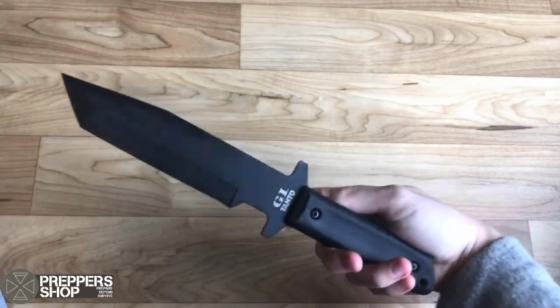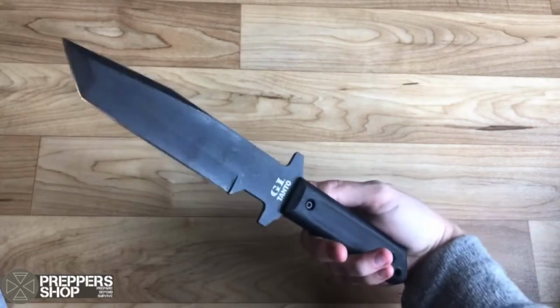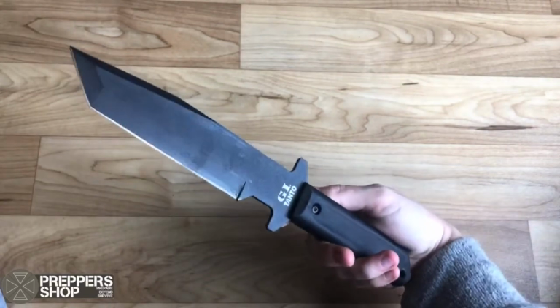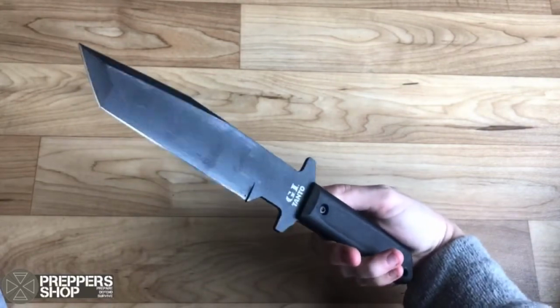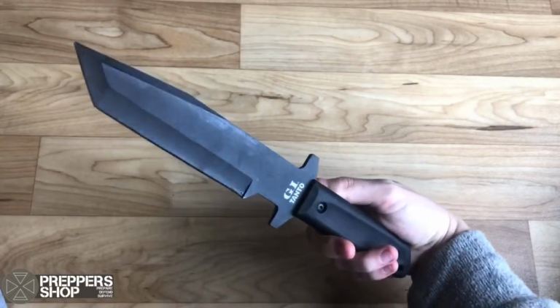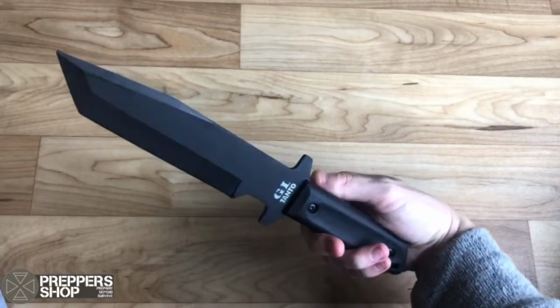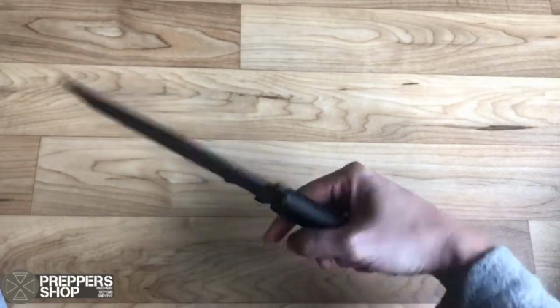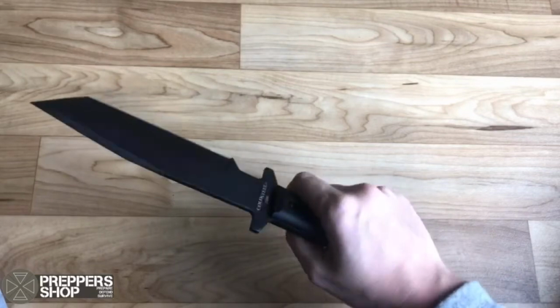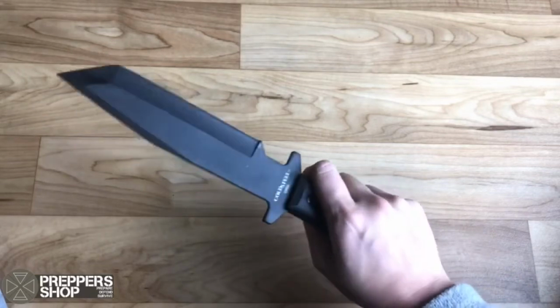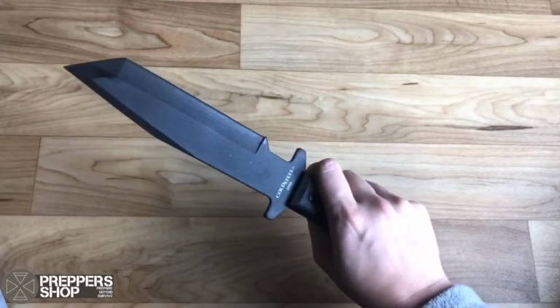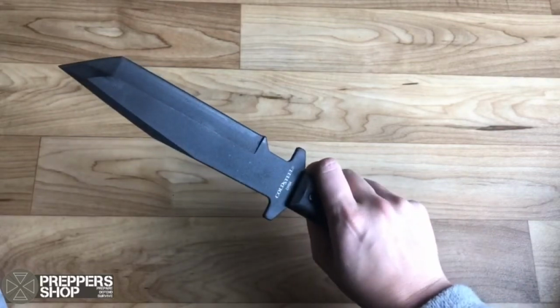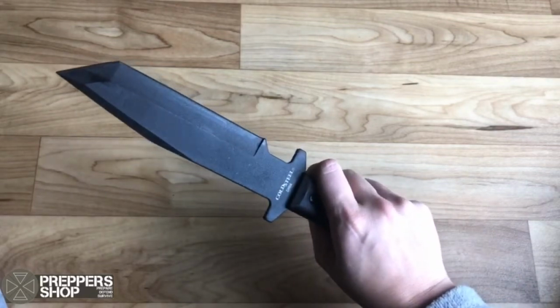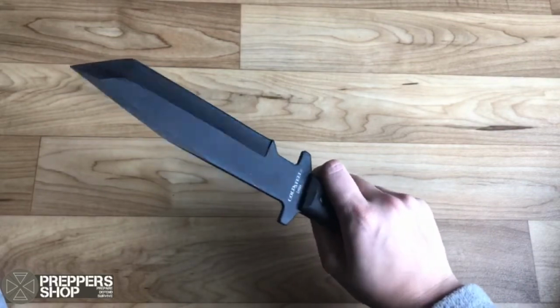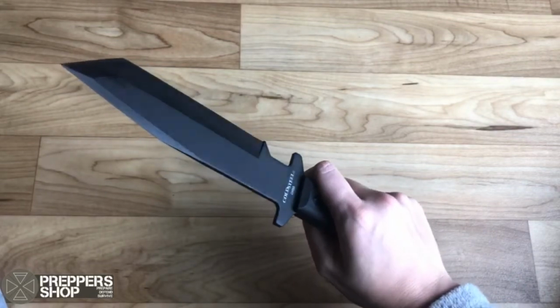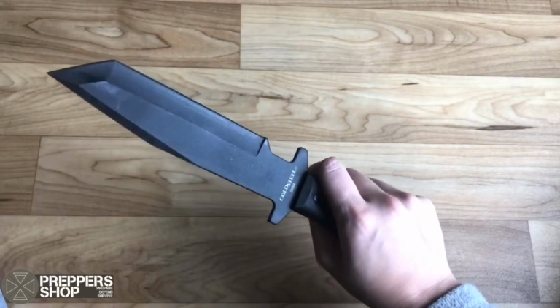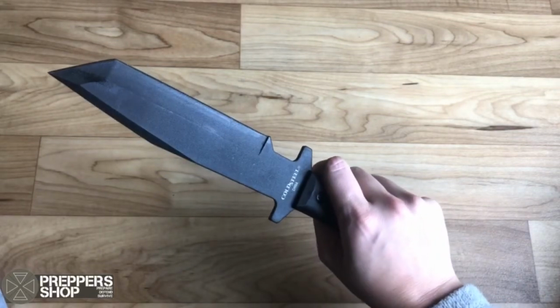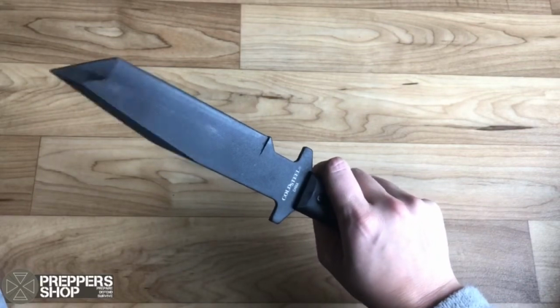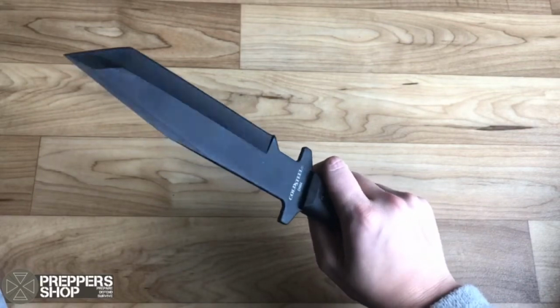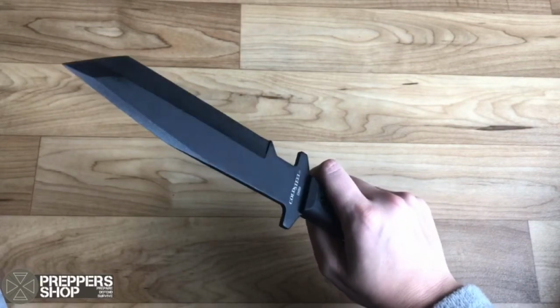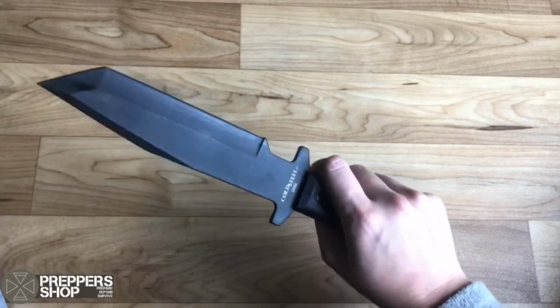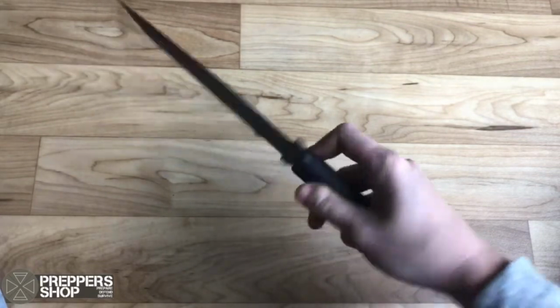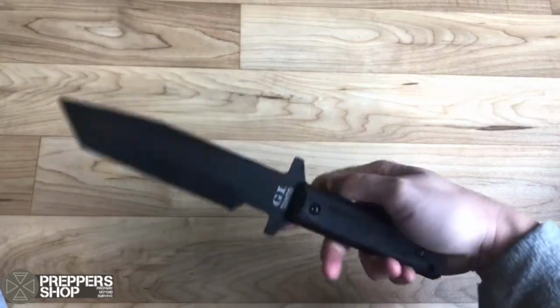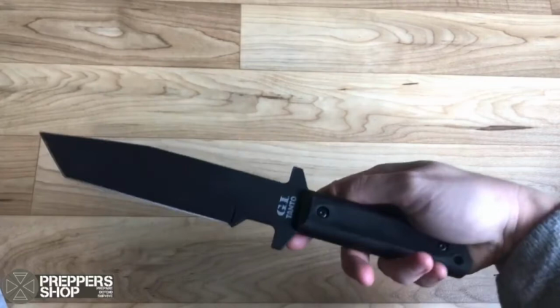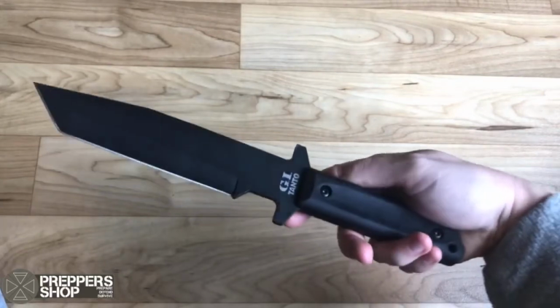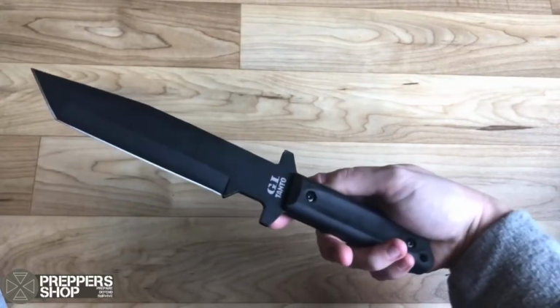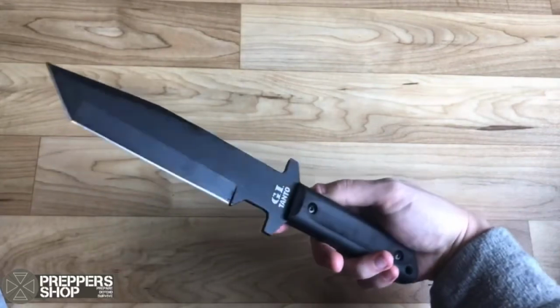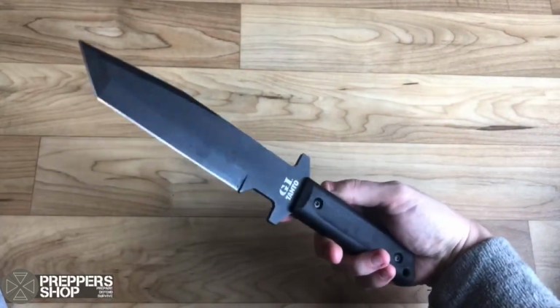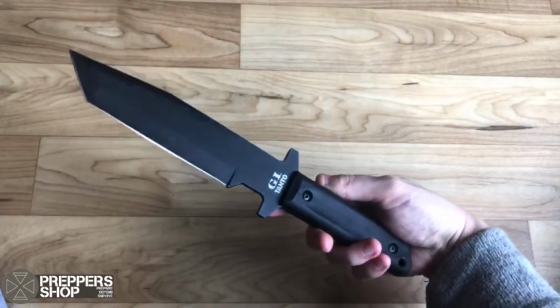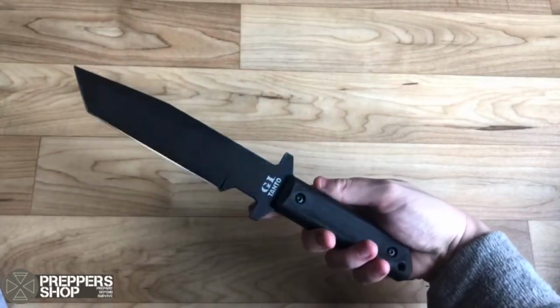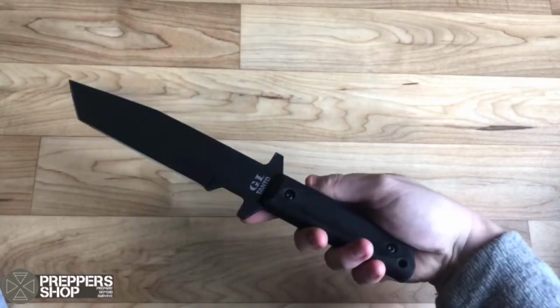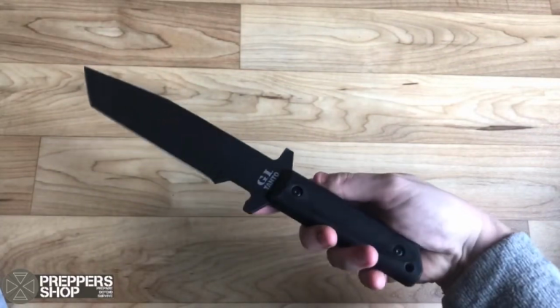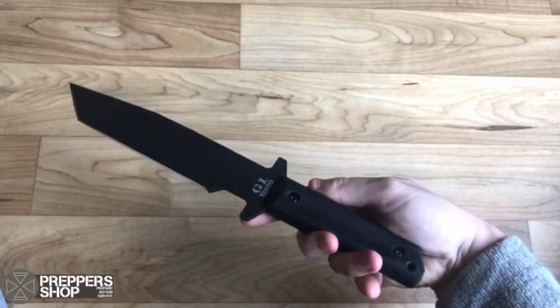It has a lanyard hole, it's full tang, and comes with a black Secure-Ex belt sheath. It's just an amazing all-around knife. Head over to Prepper Shop UK for more information.